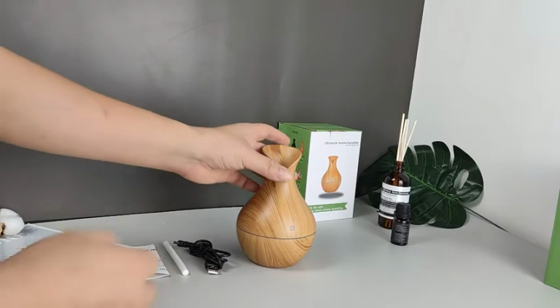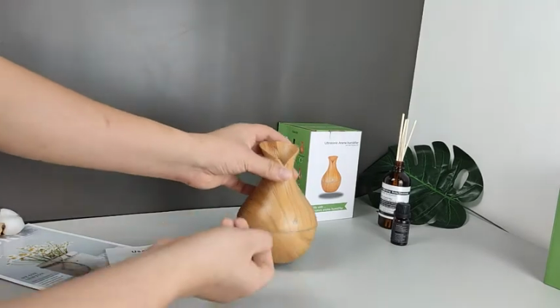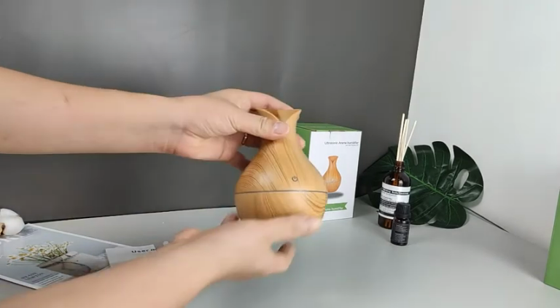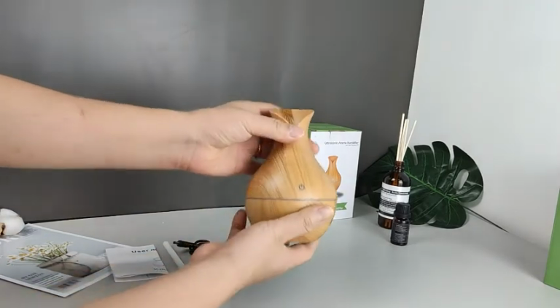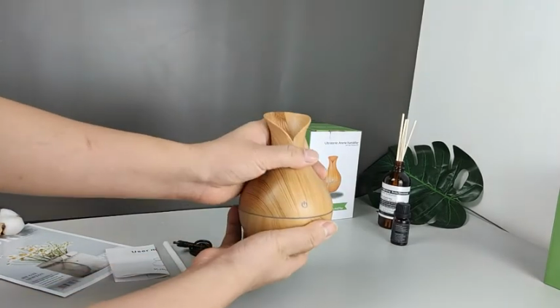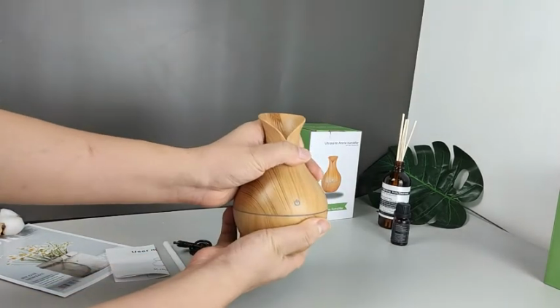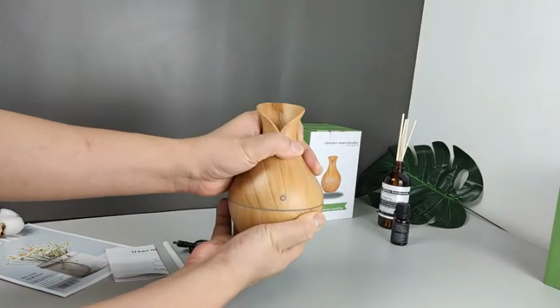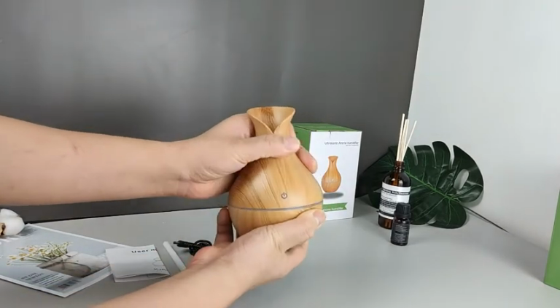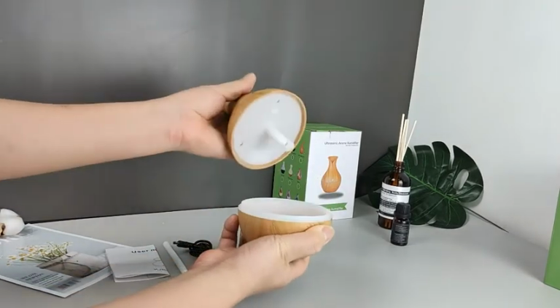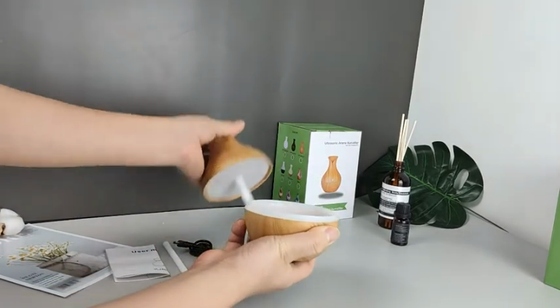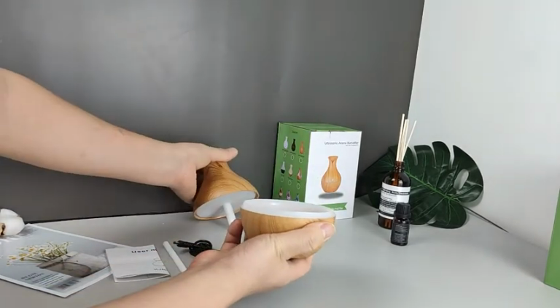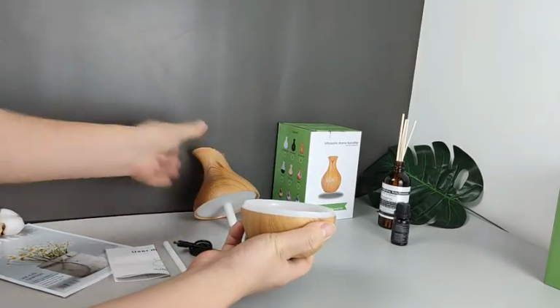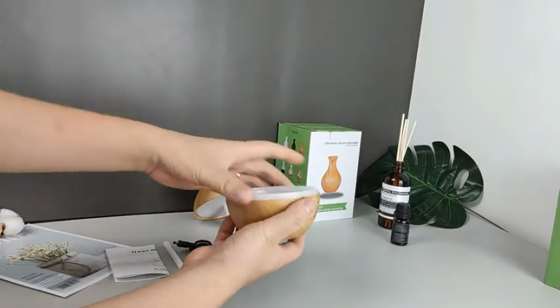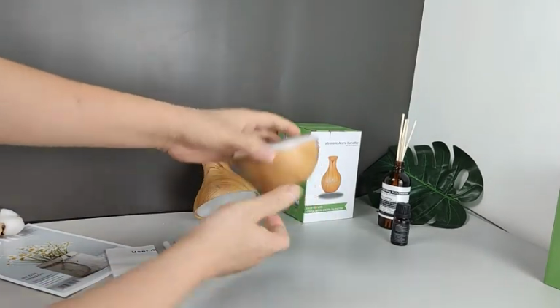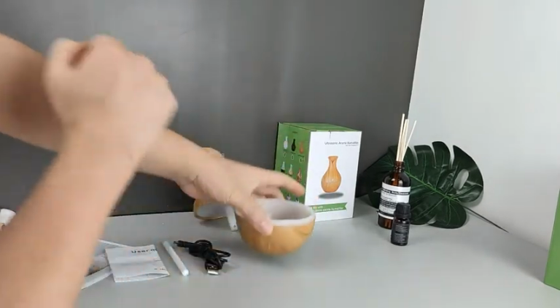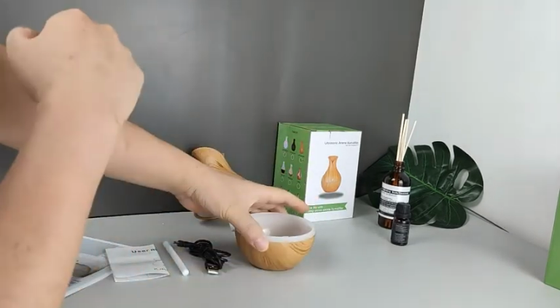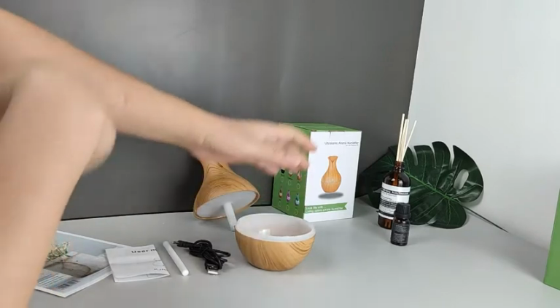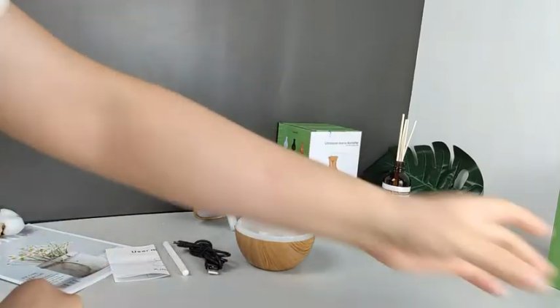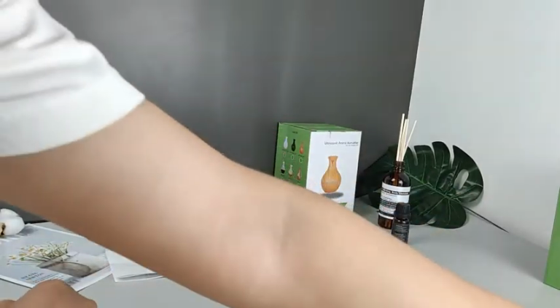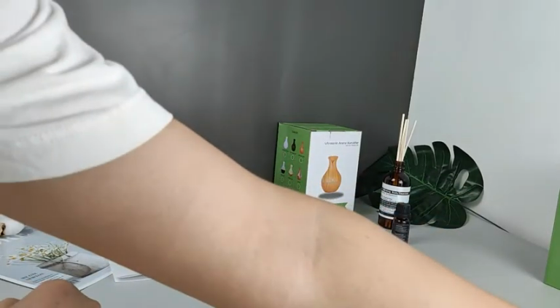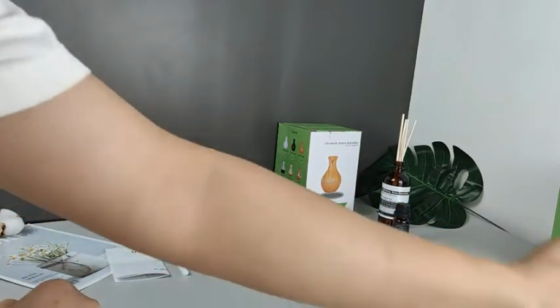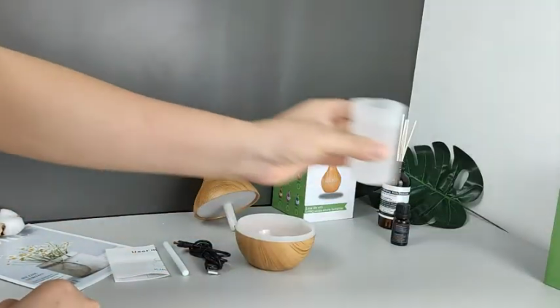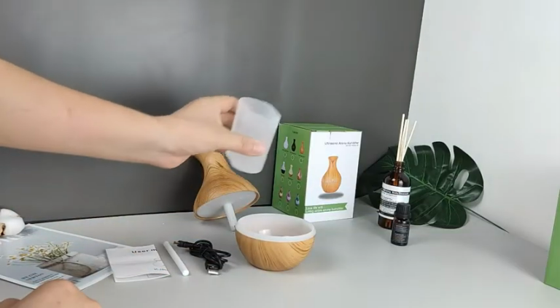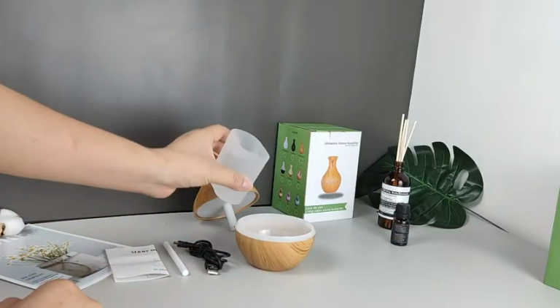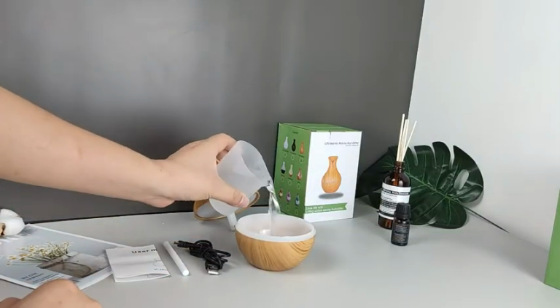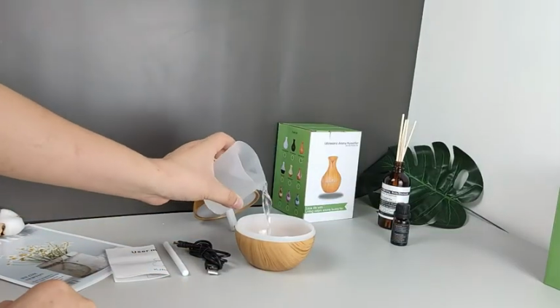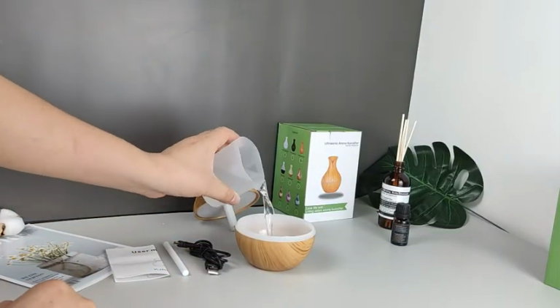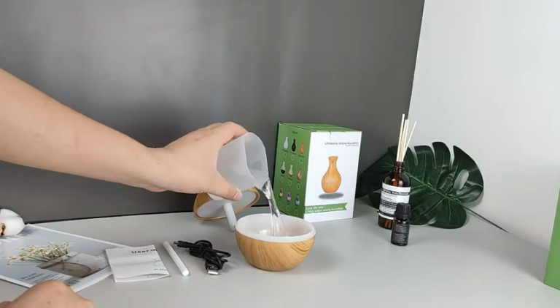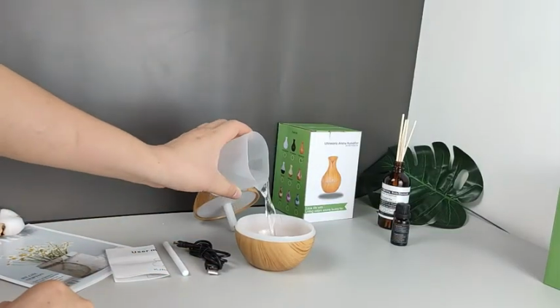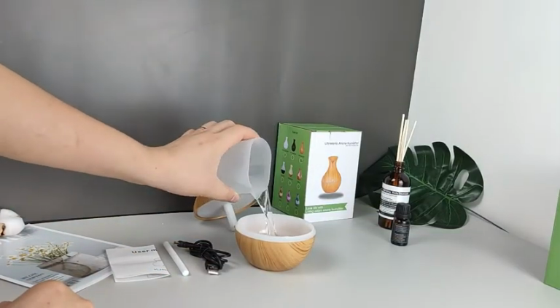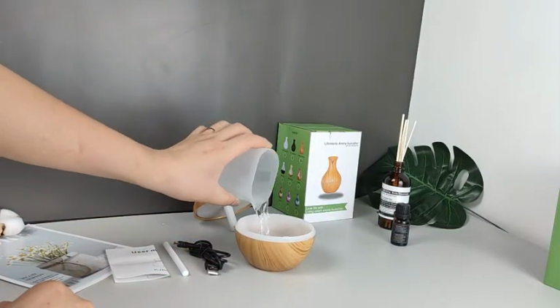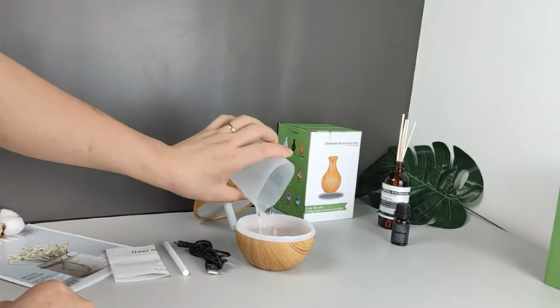Hold the humidifier and twist the upper body to the left to open it. Drop water into the water tank, about 80%.